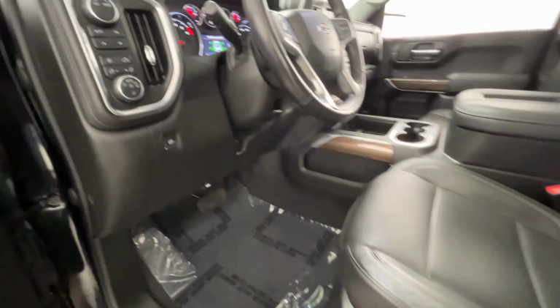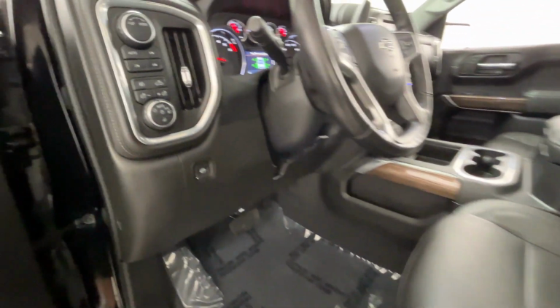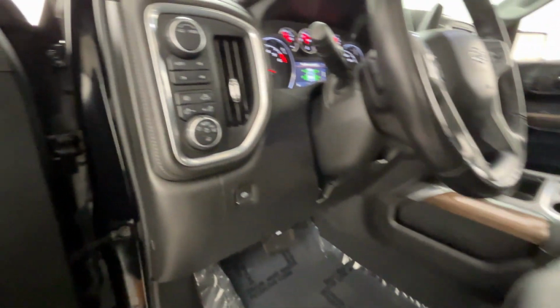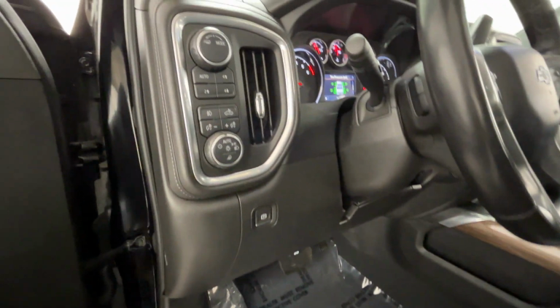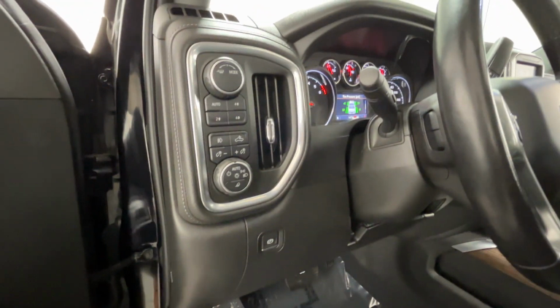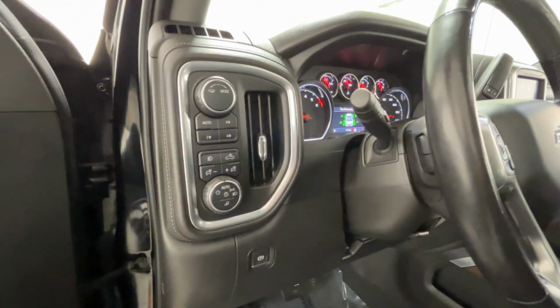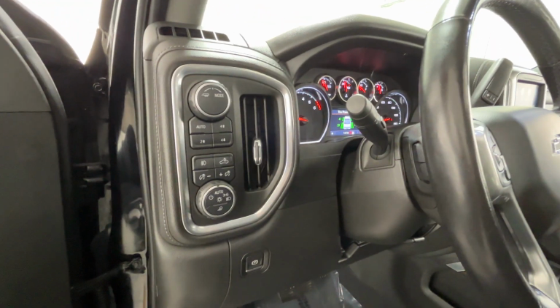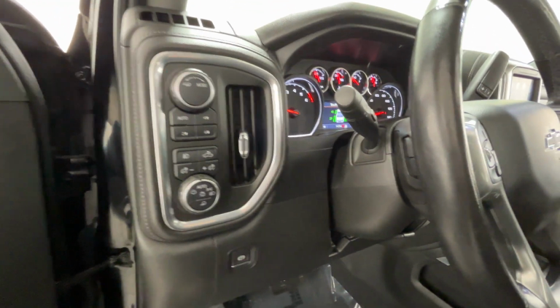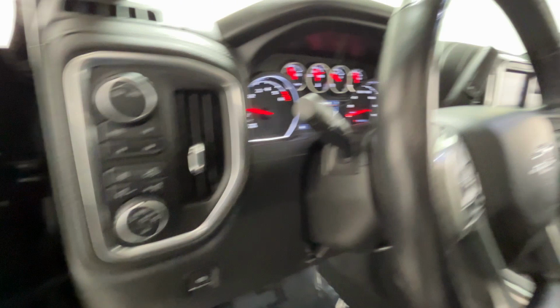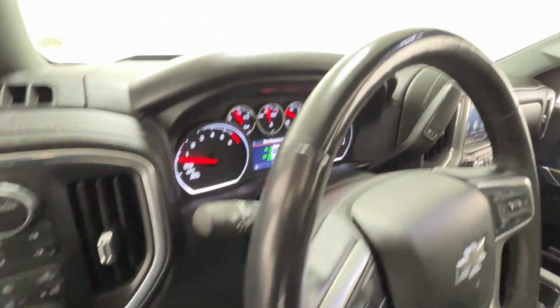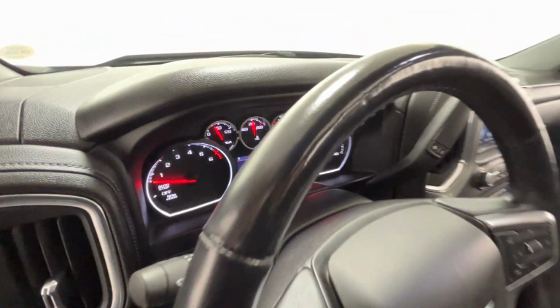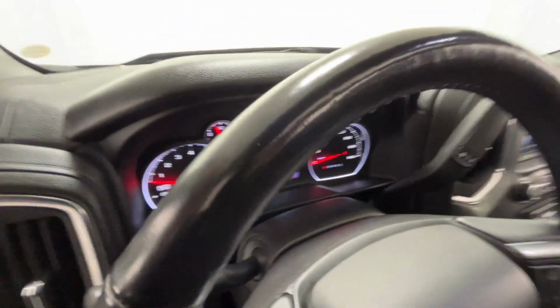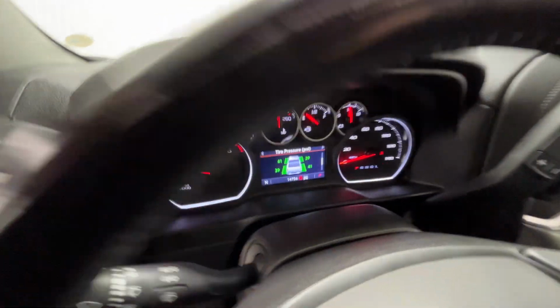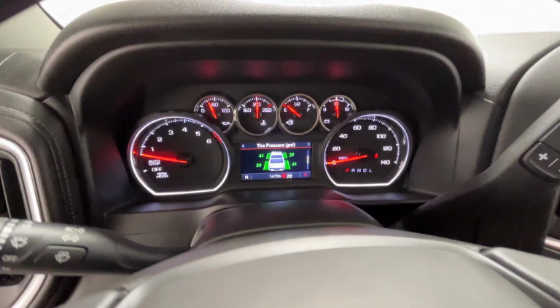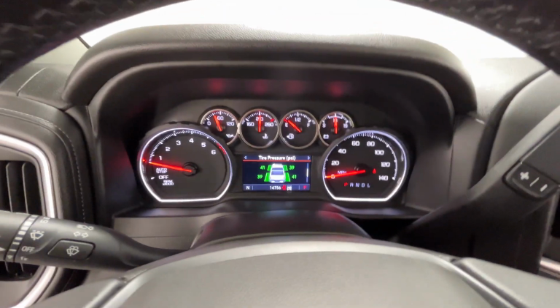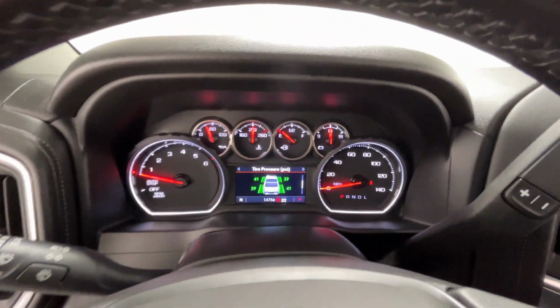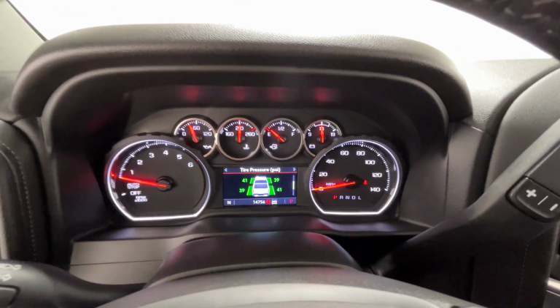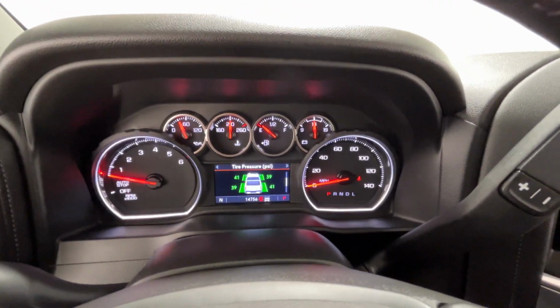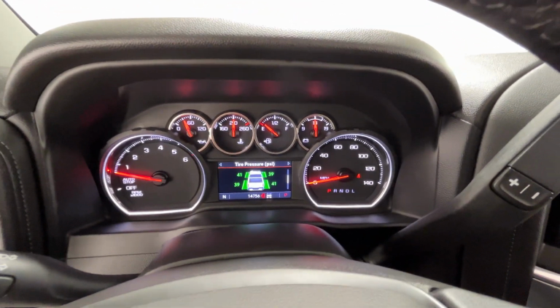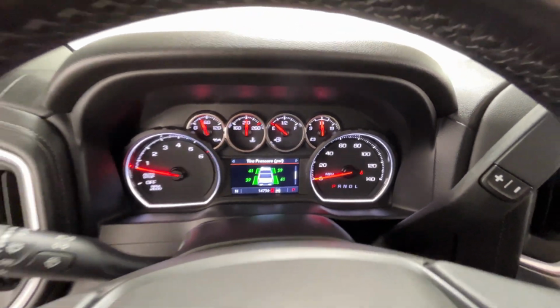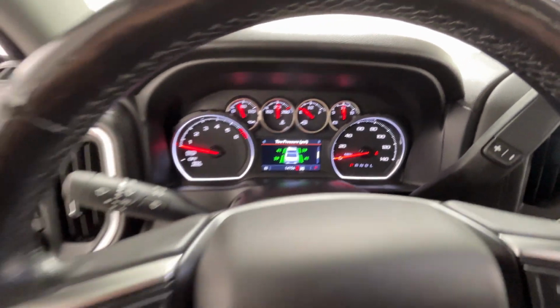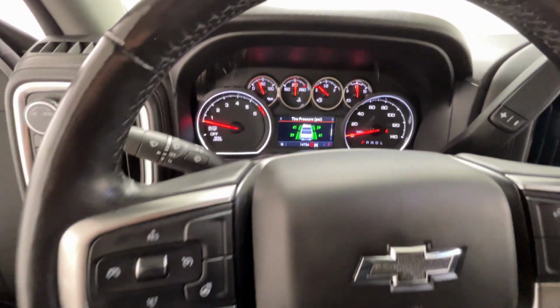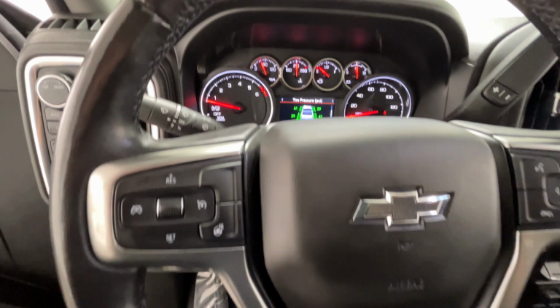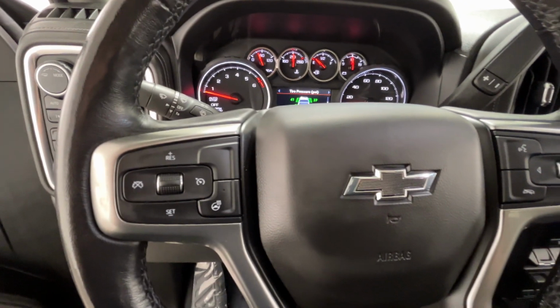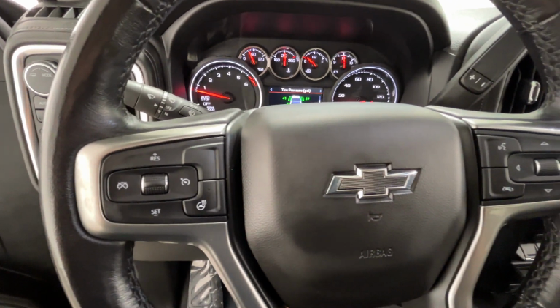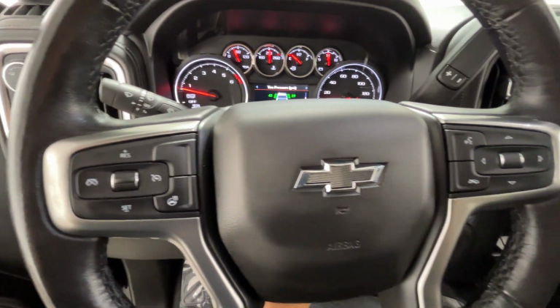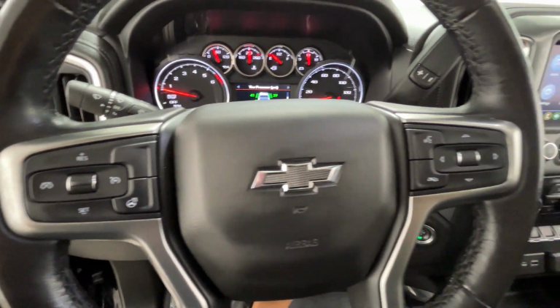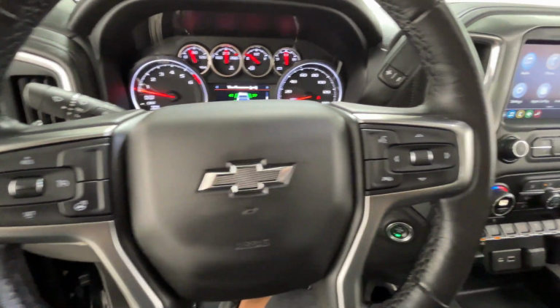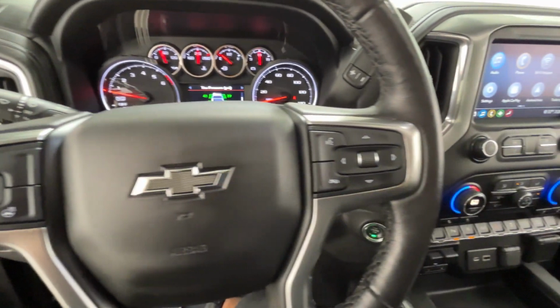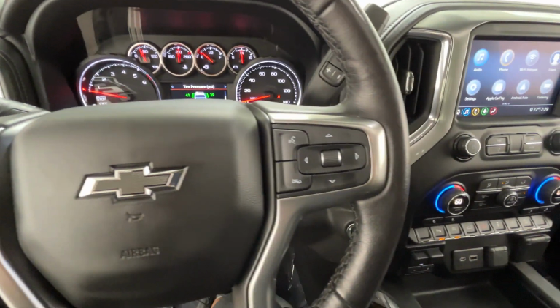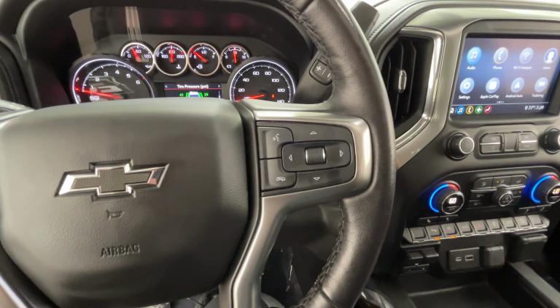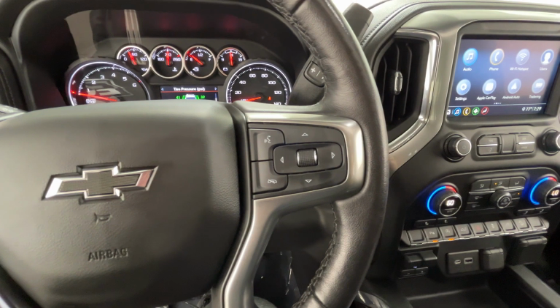Wi-Fi hotspot, four-wheel drive, heated side view mirrors, backup camera, tinted windows, rear air conditioning, pass-through rear seat, Bluetooth.